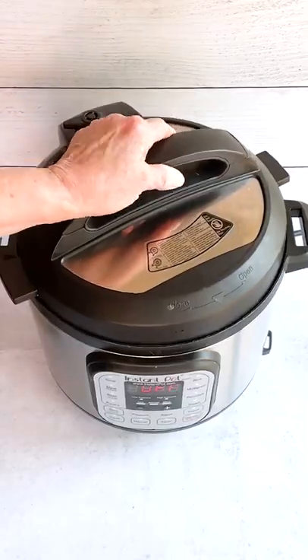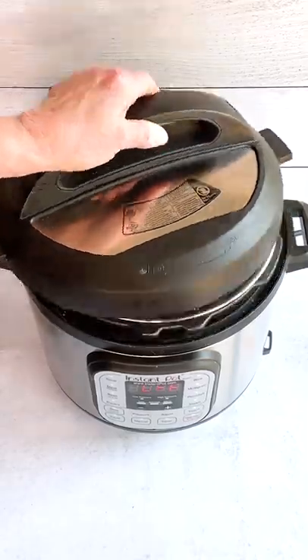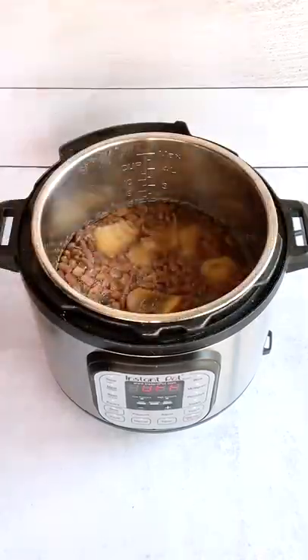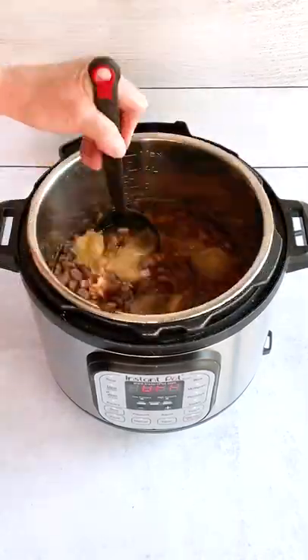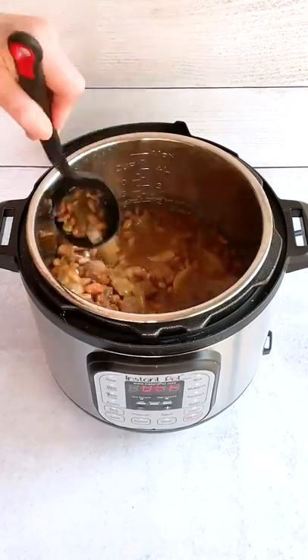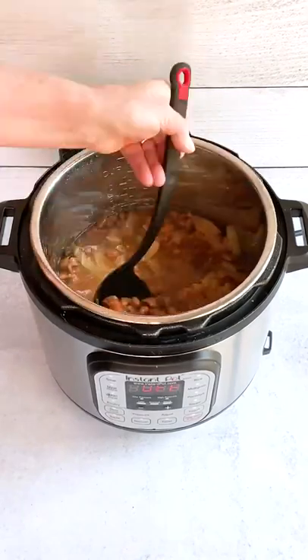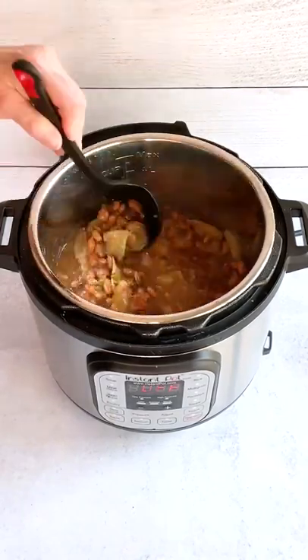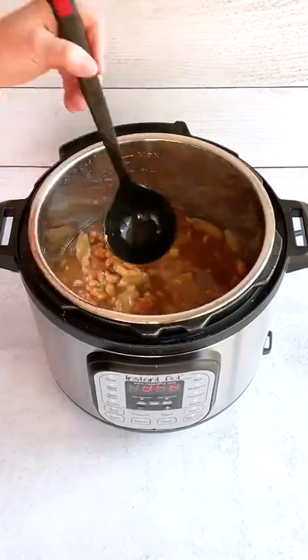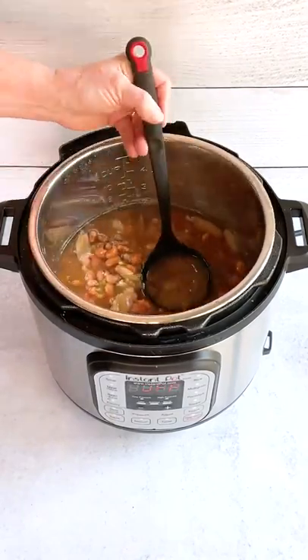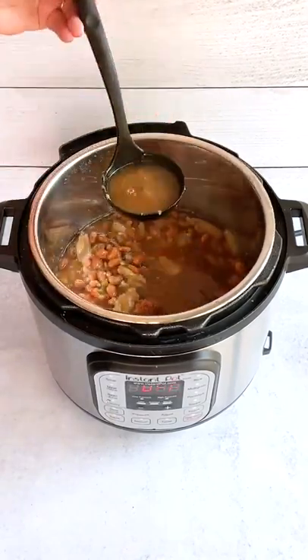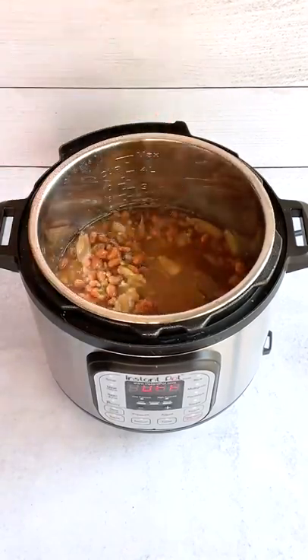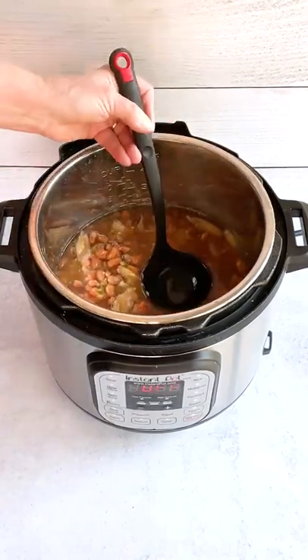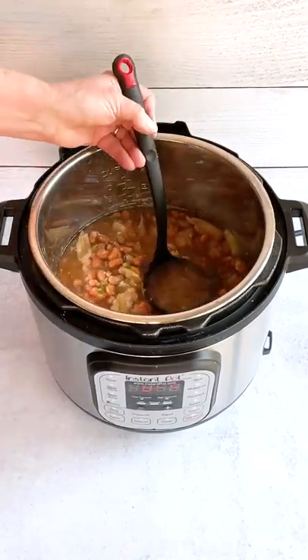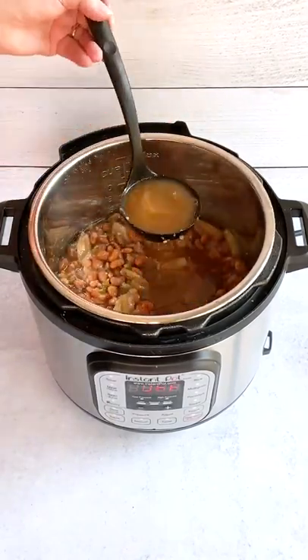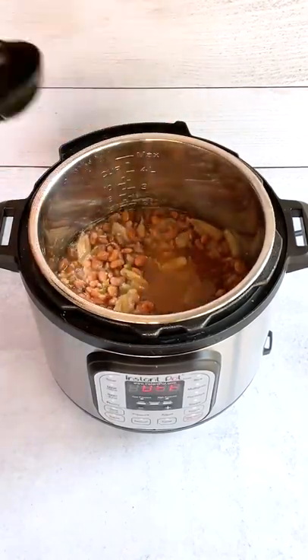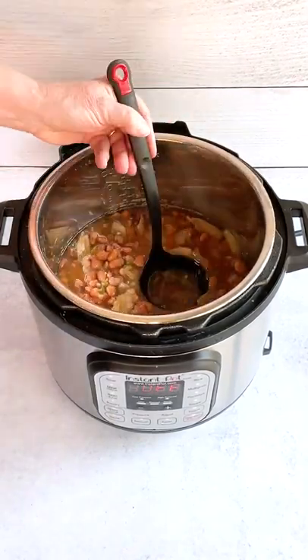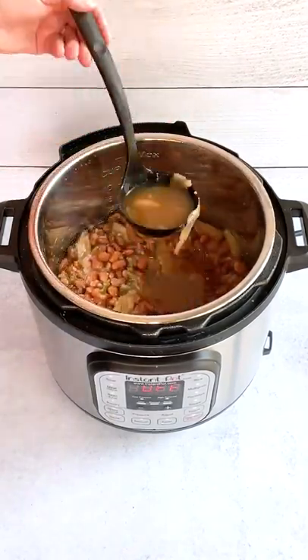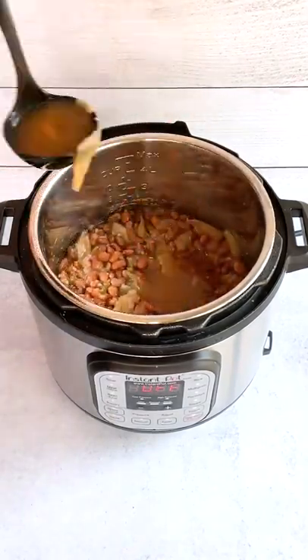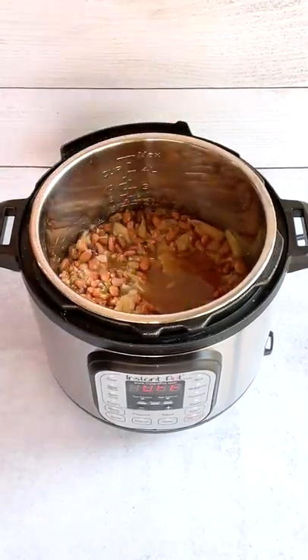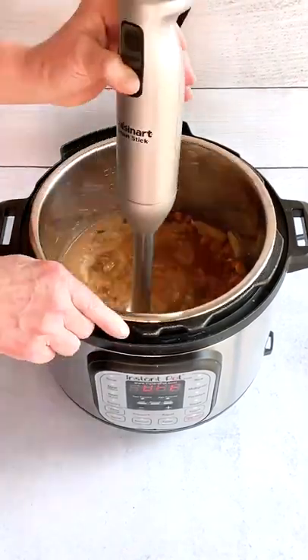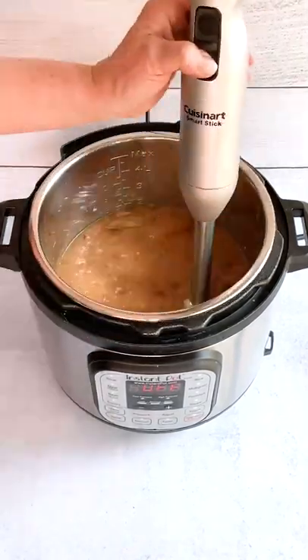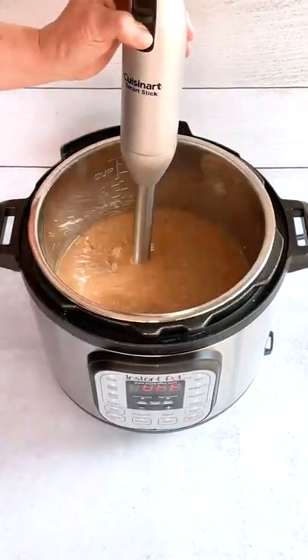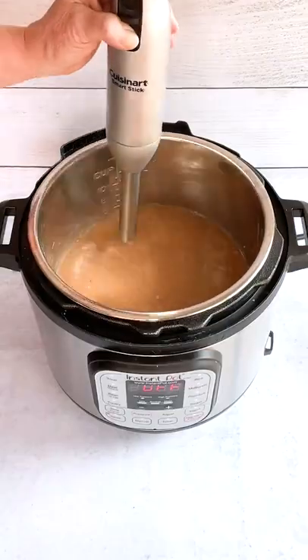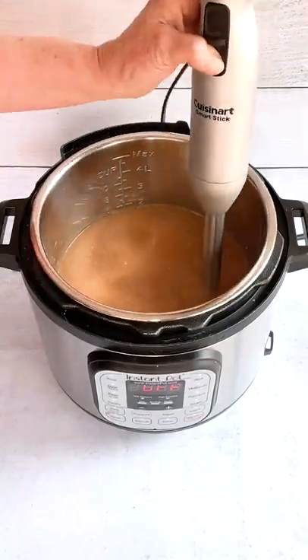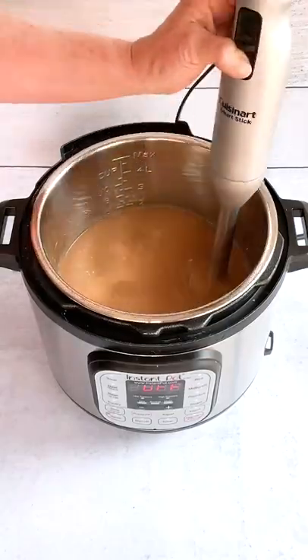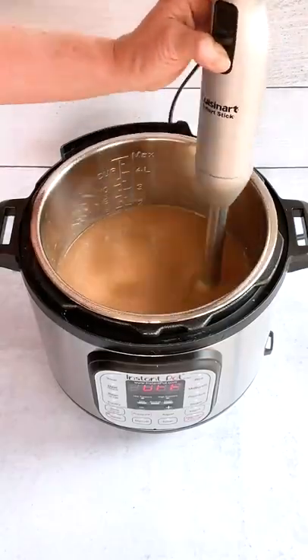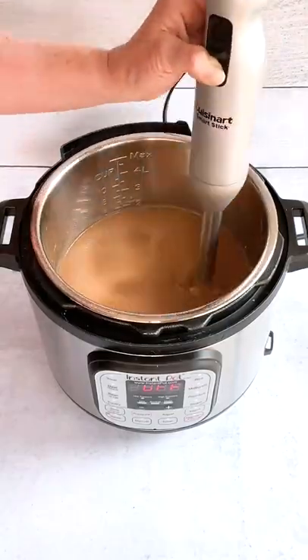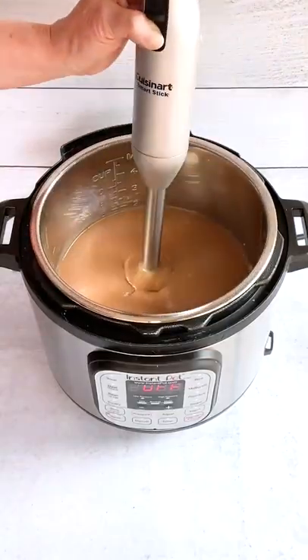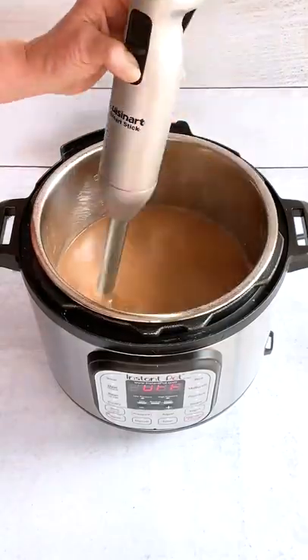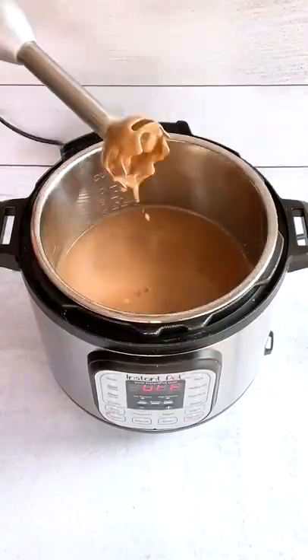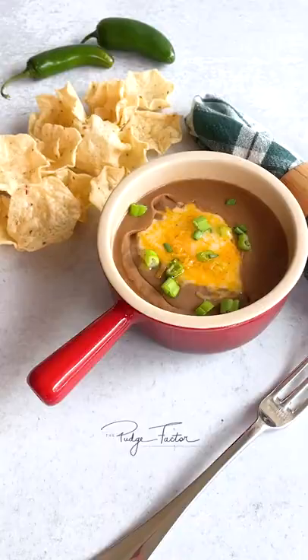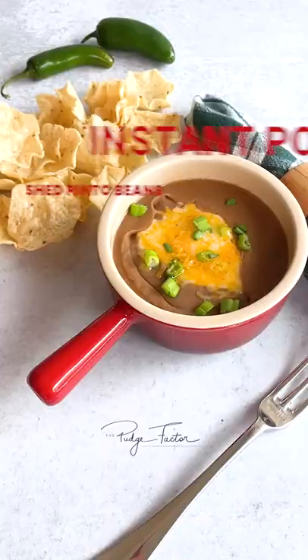Allow to depressurize normally and remove the lid. Stir to combine the ingredients and remove about a cup of the liquid. Process with an immersion blender until smooth, and enjoy!